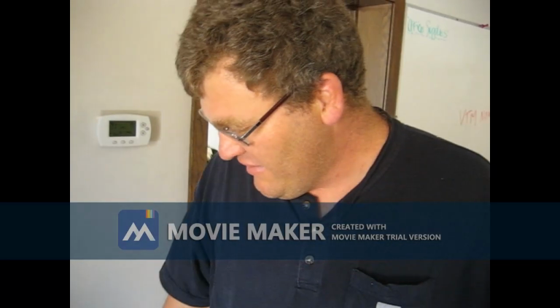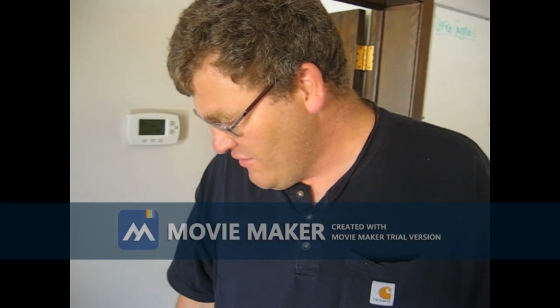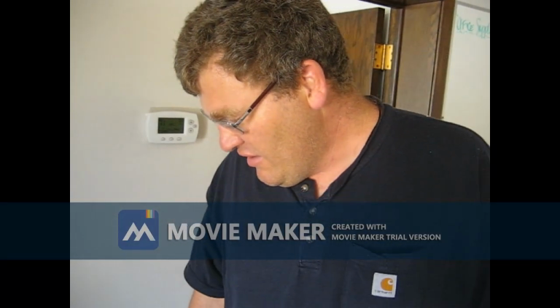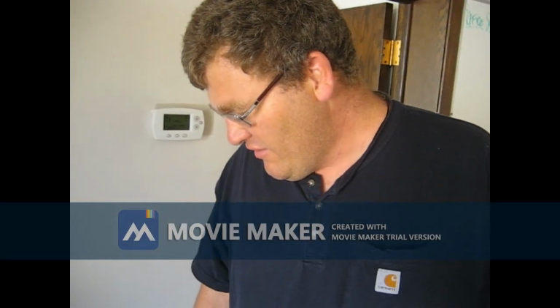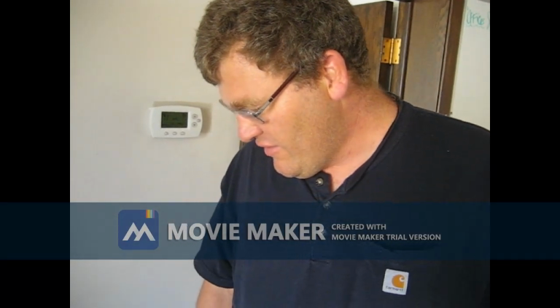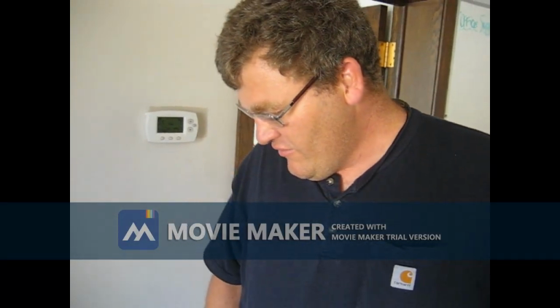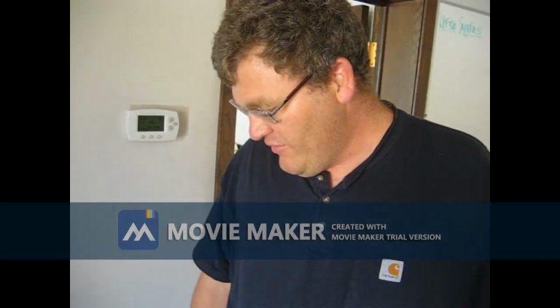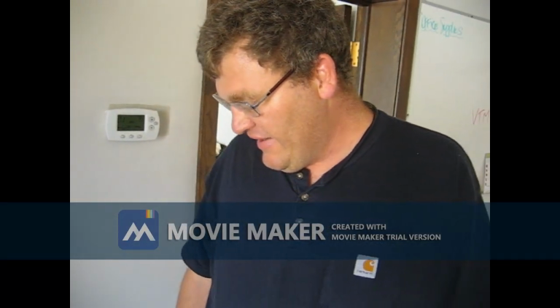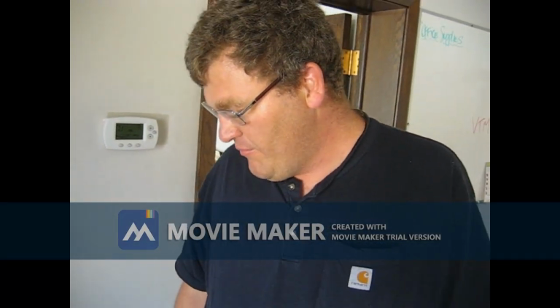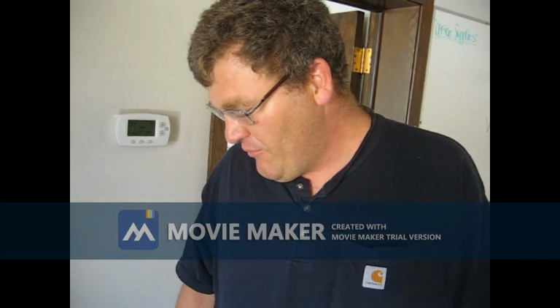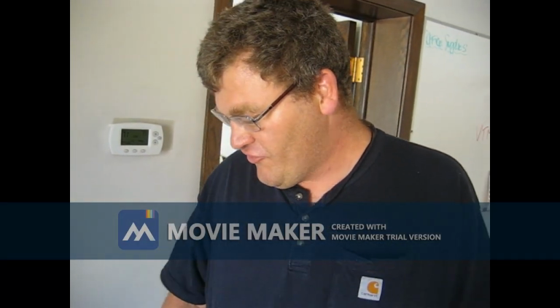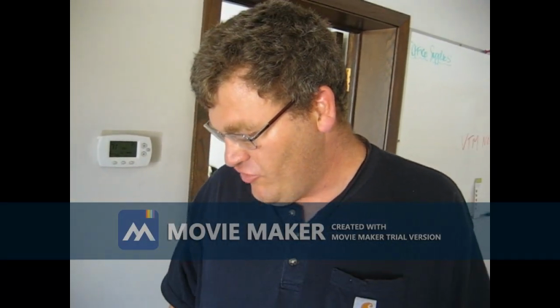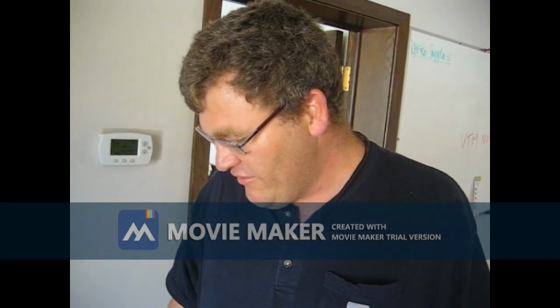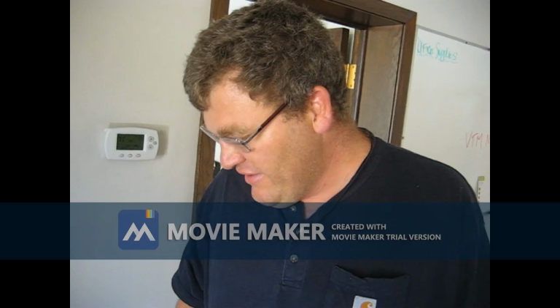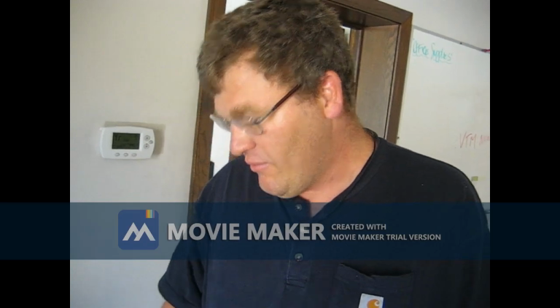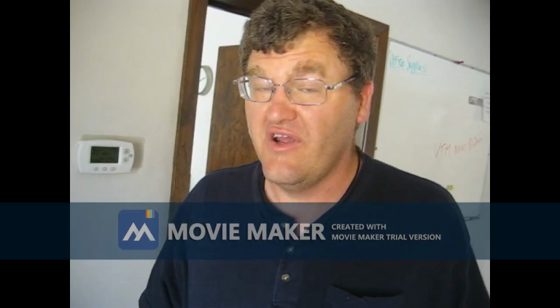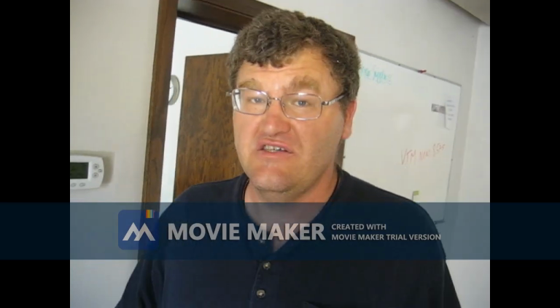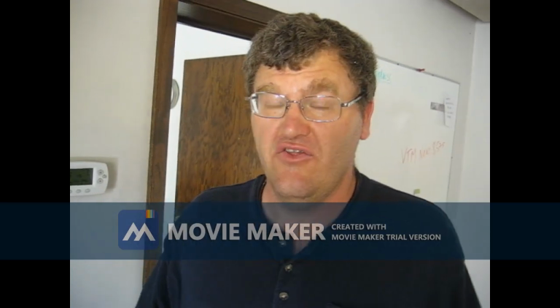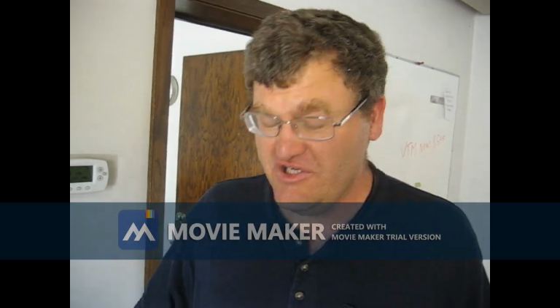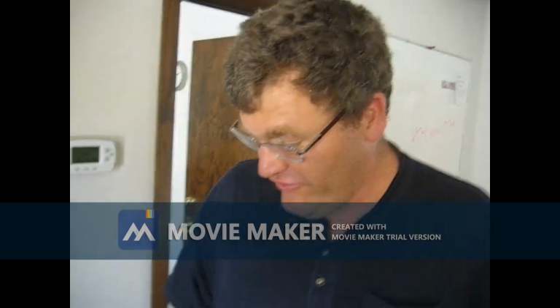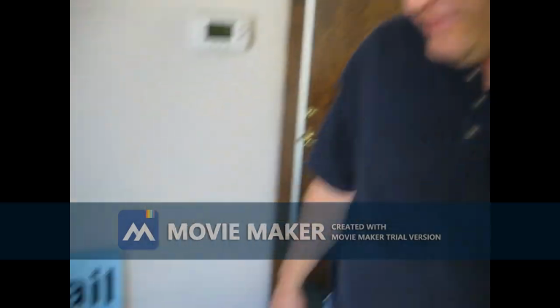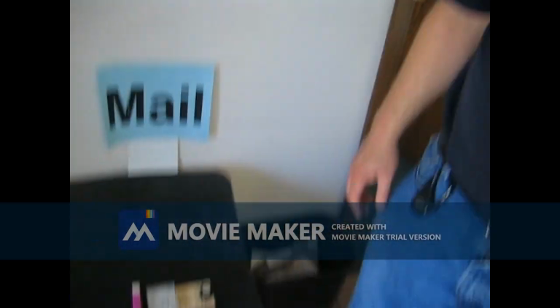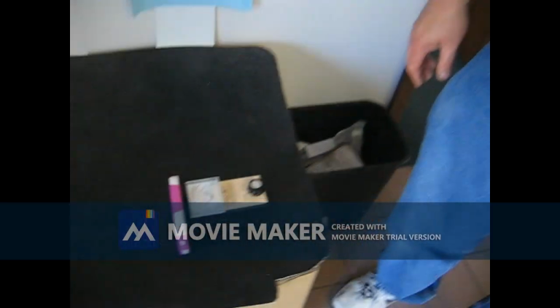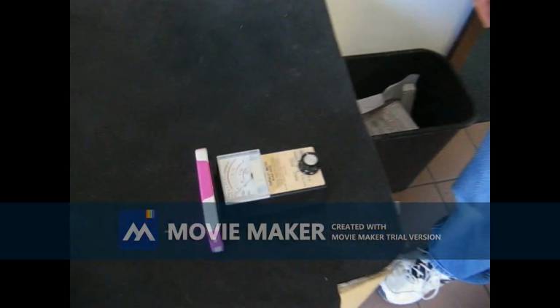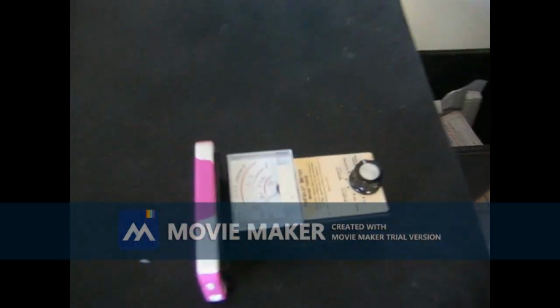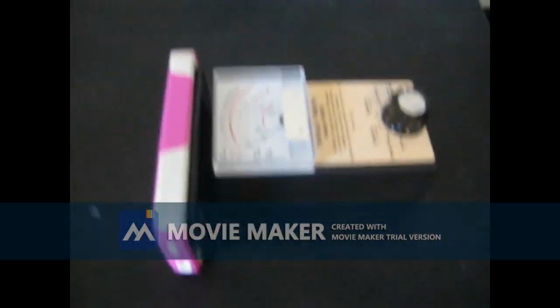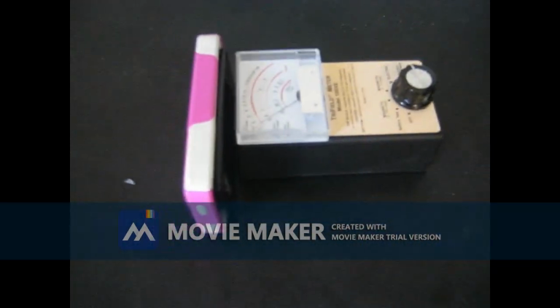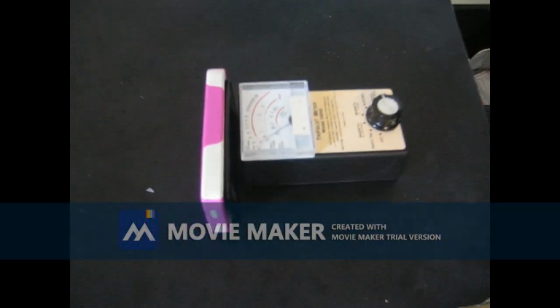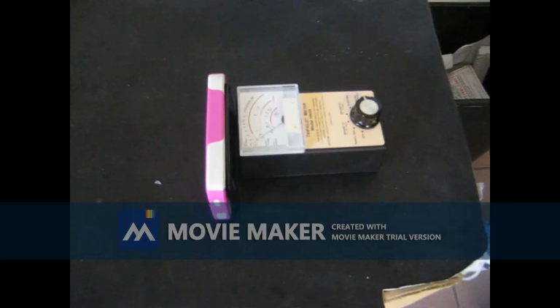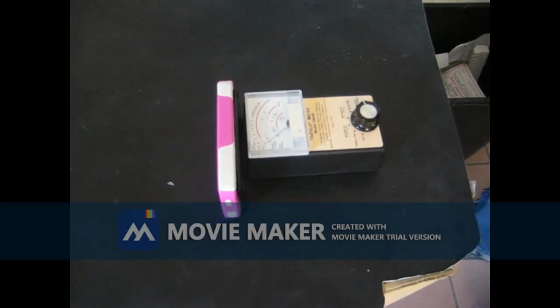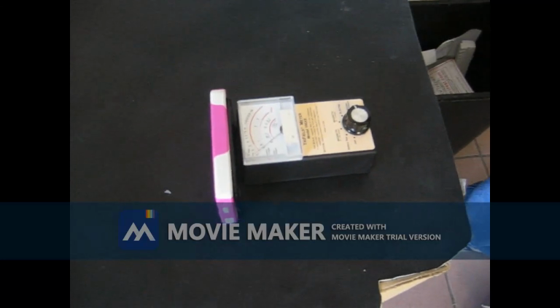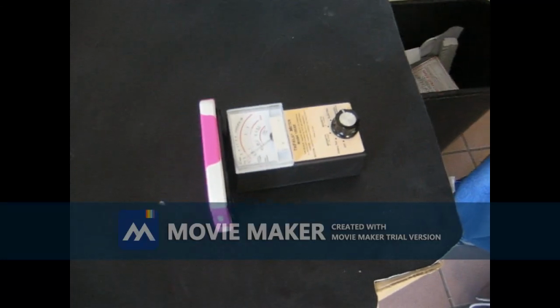Here's Joe from Alpha Labs Inc. I built the tri-field meter and we're doing tests on the press shield. That's the tri-field meter right there.